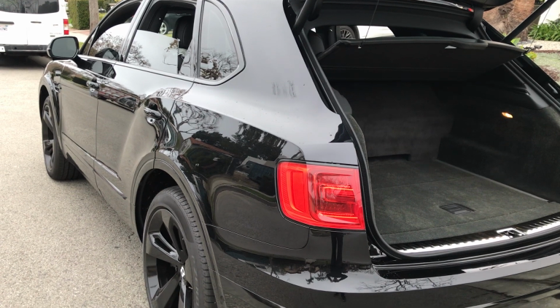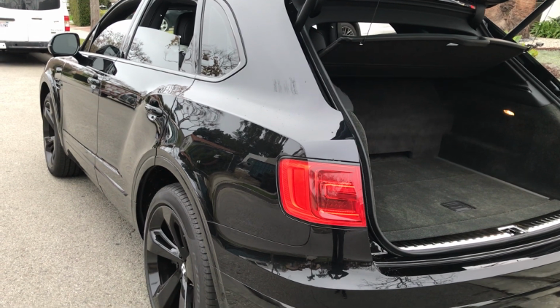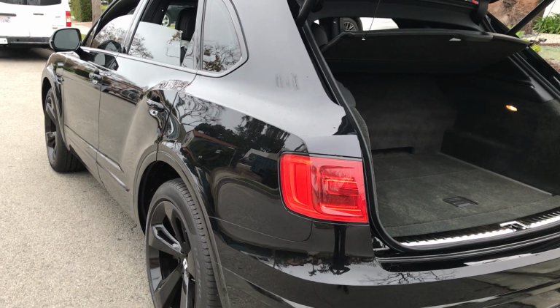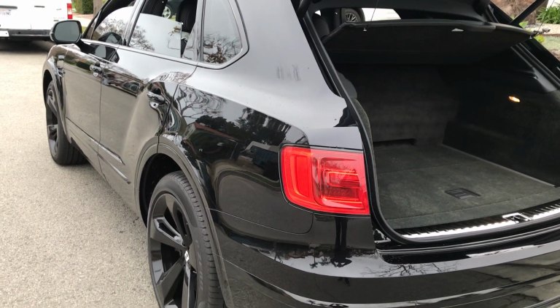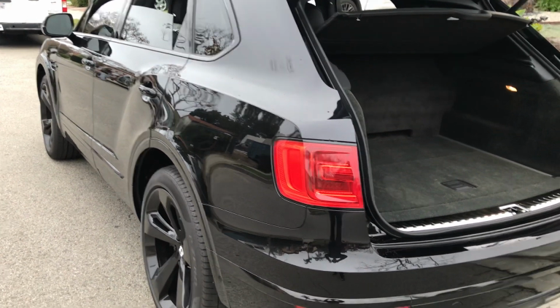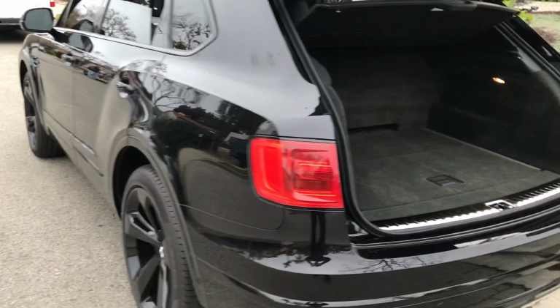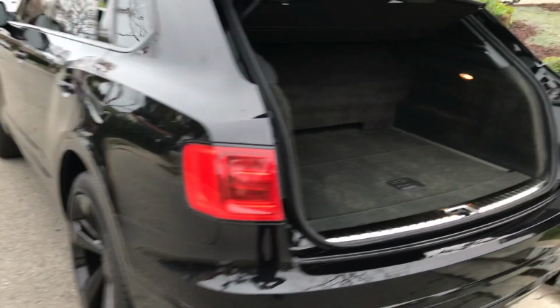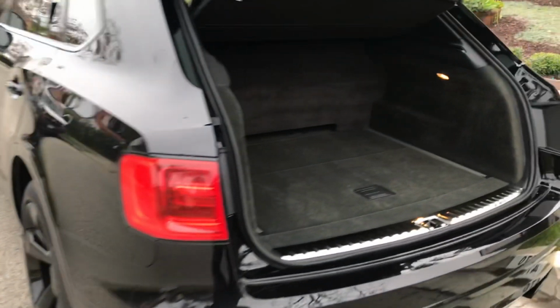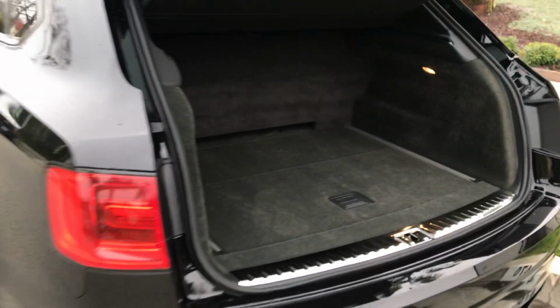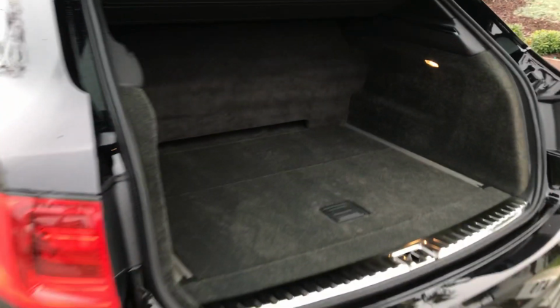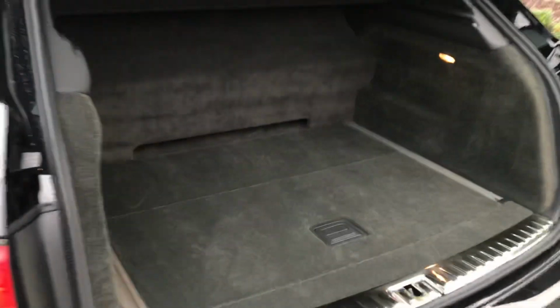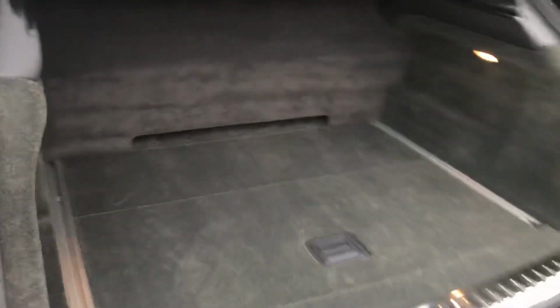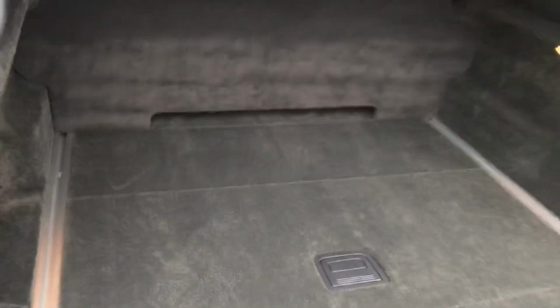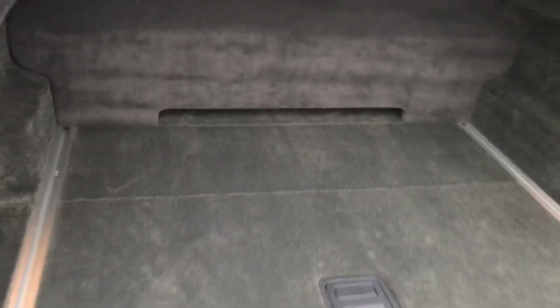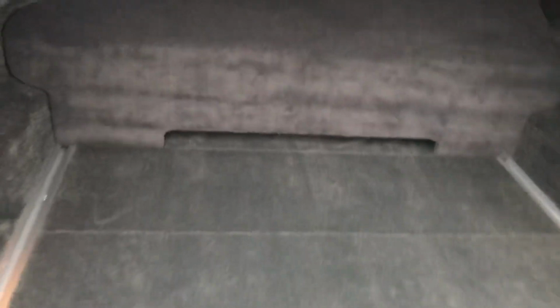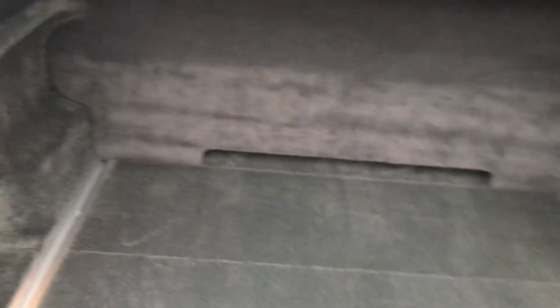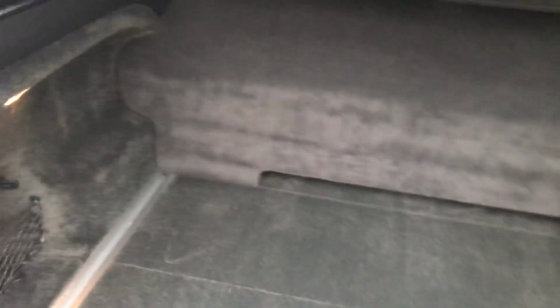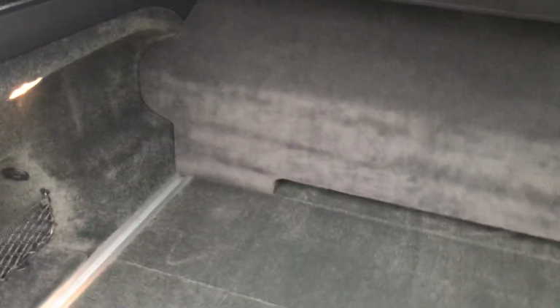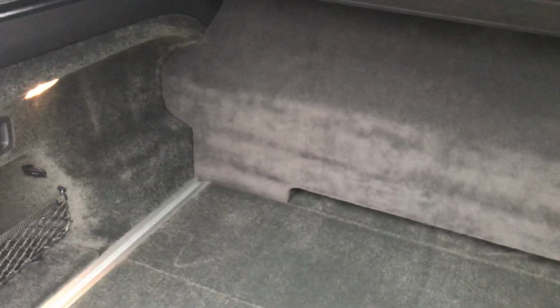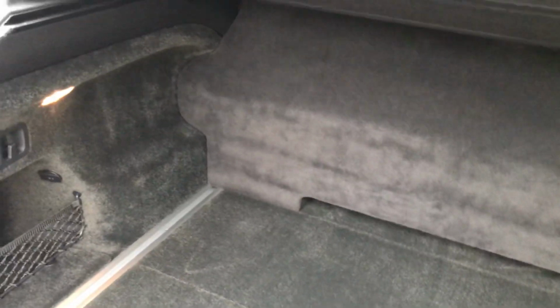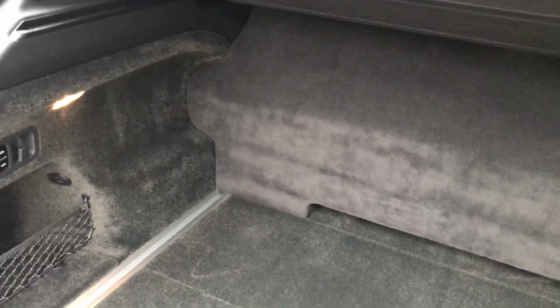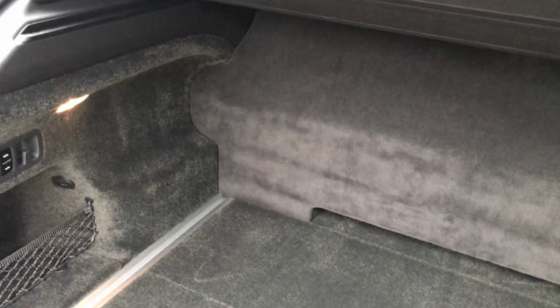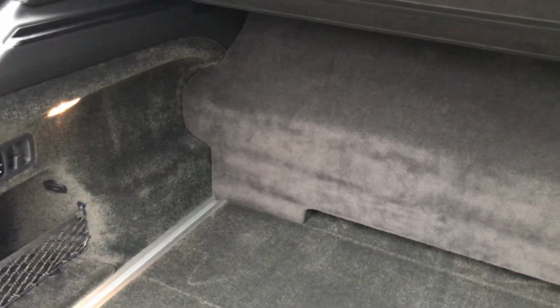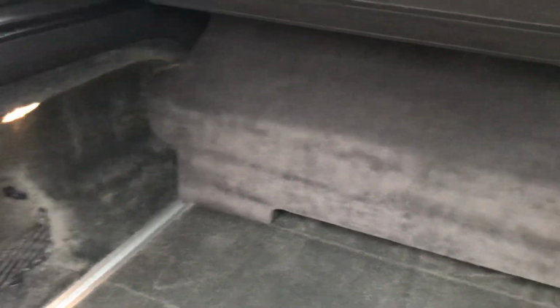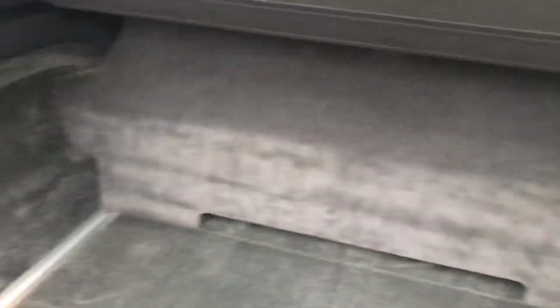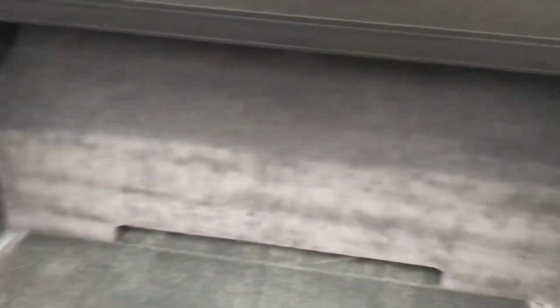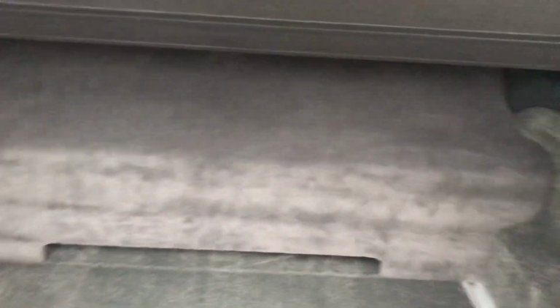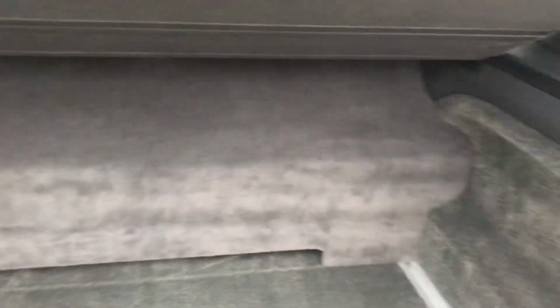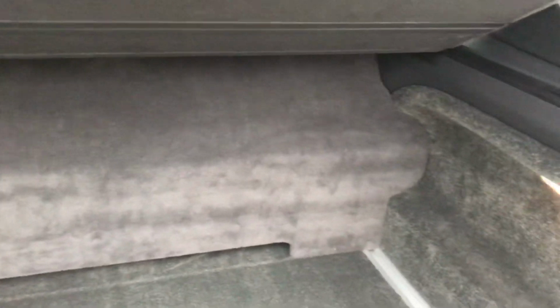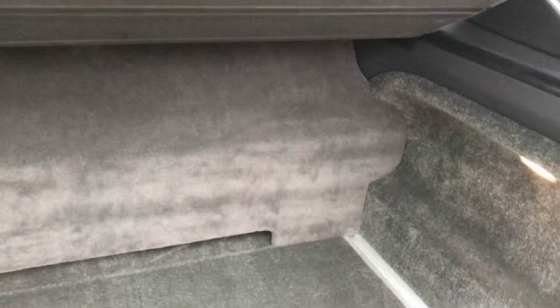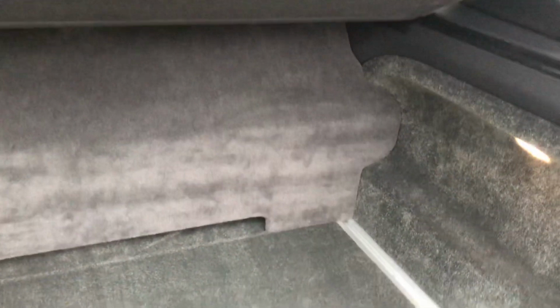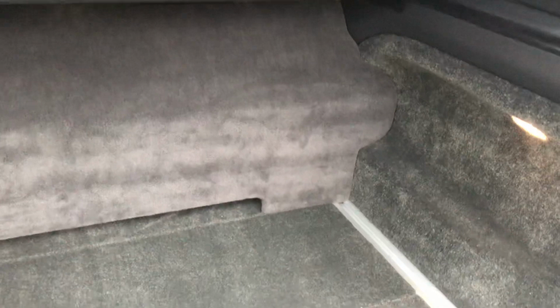Hey YouTube, how you doing? This is Joe over at Allen Edds Auto Sound in Marina Del Rey. Just got done doing a bass and subwoofer upgrade on this brand new Bentley Bentayga.